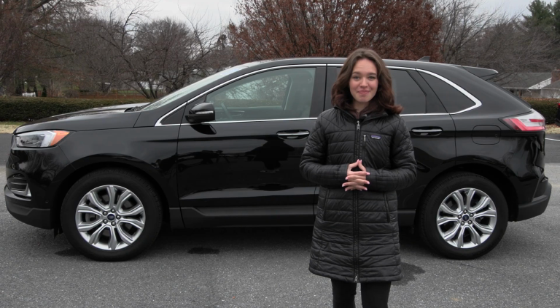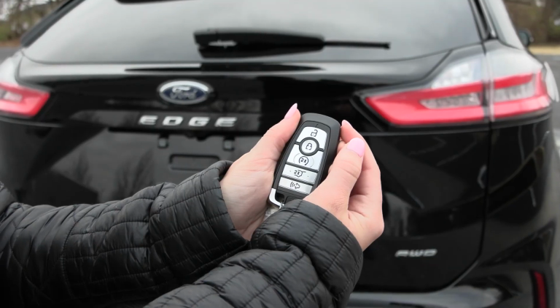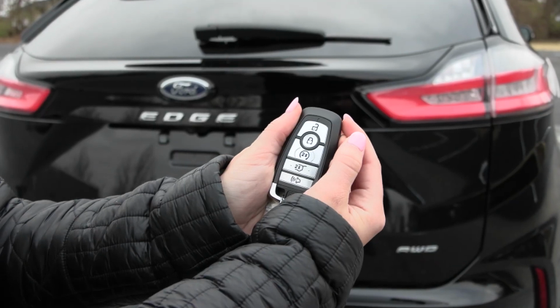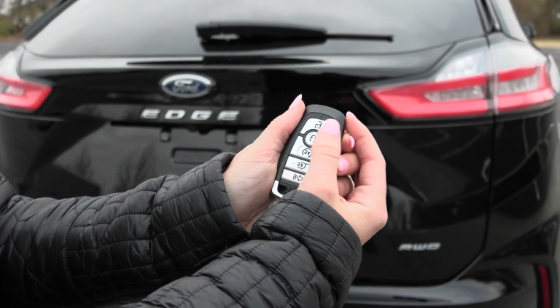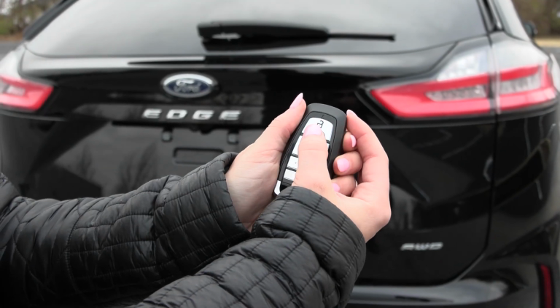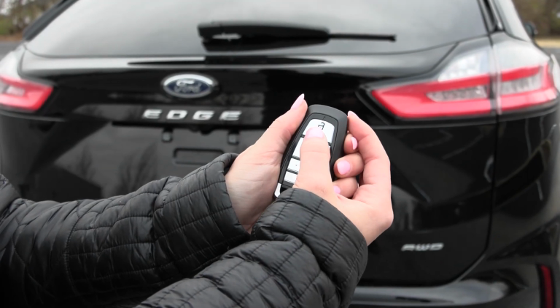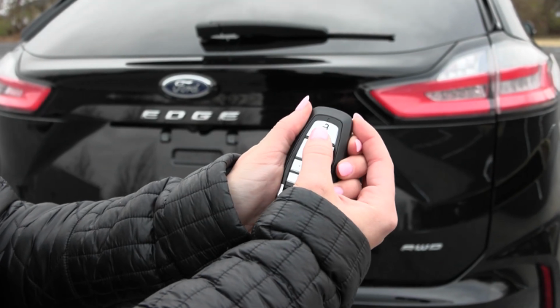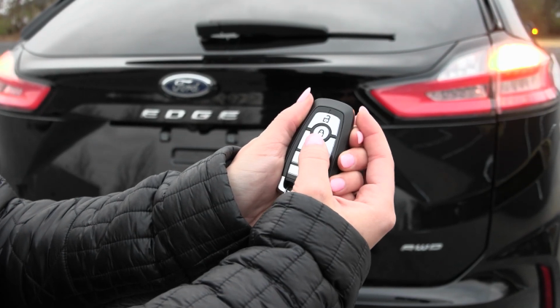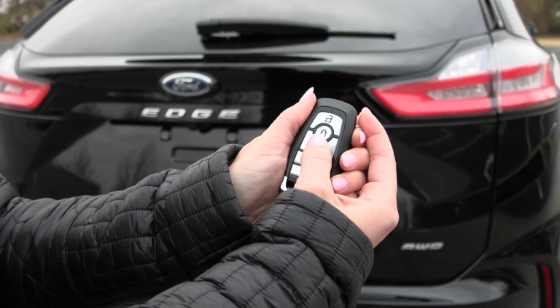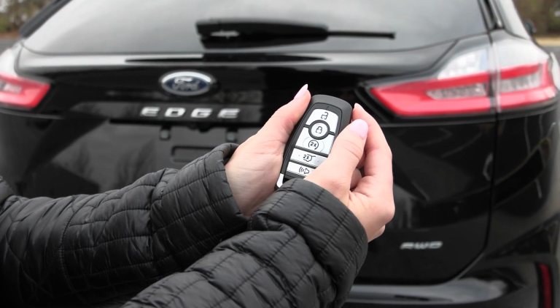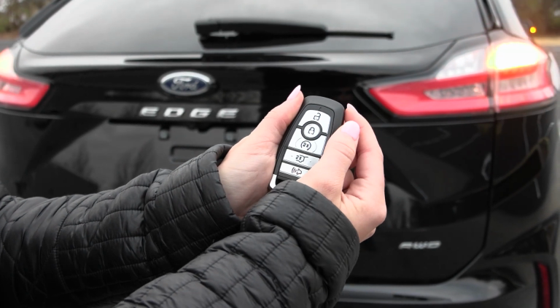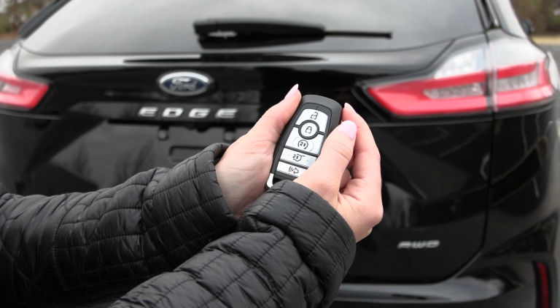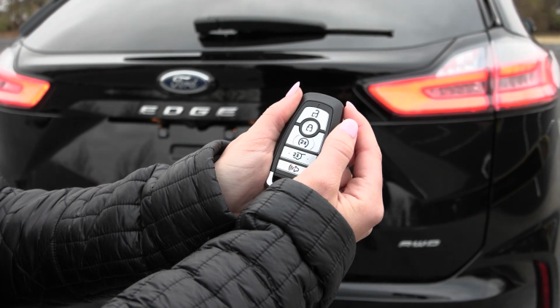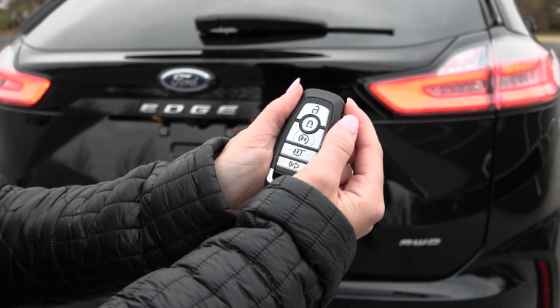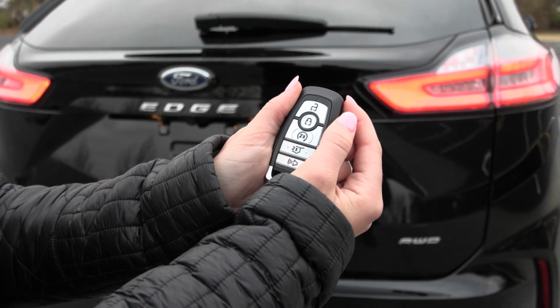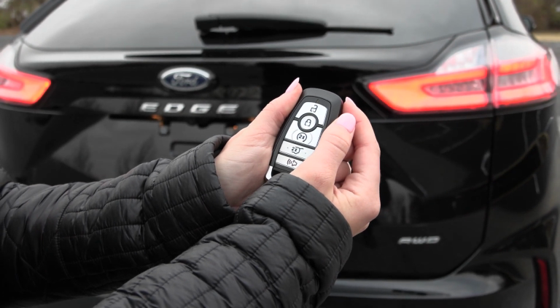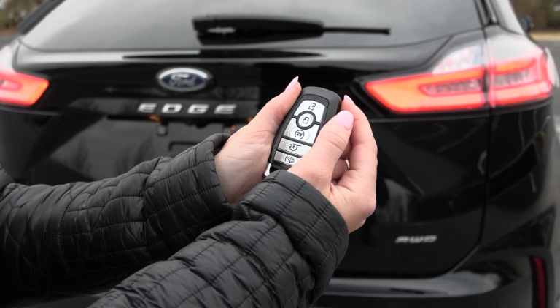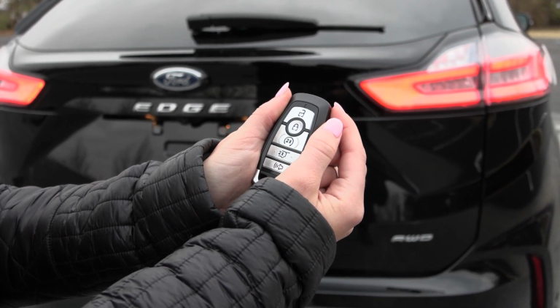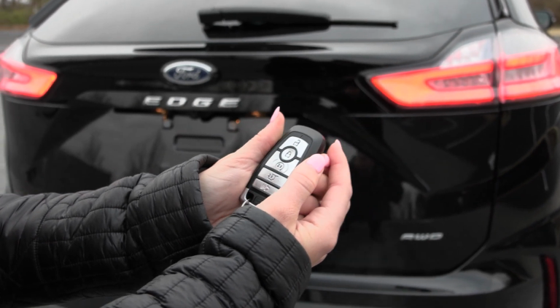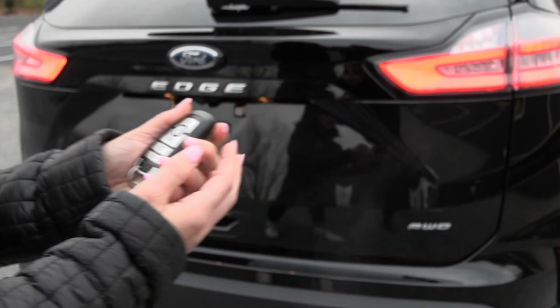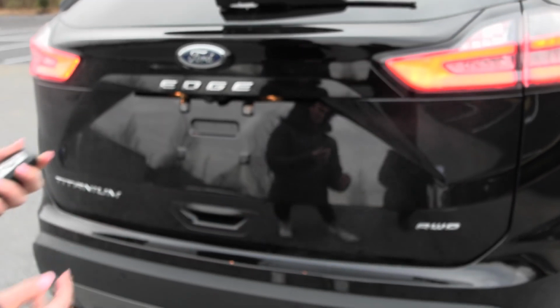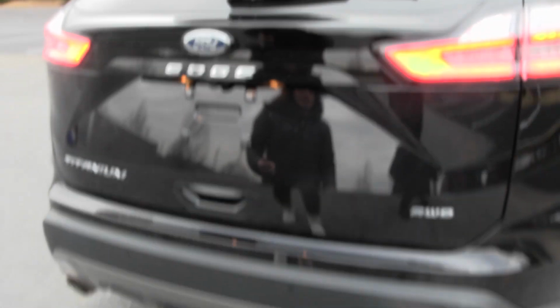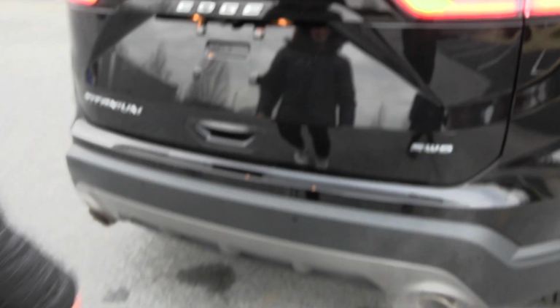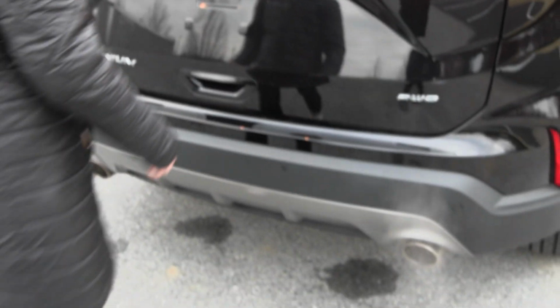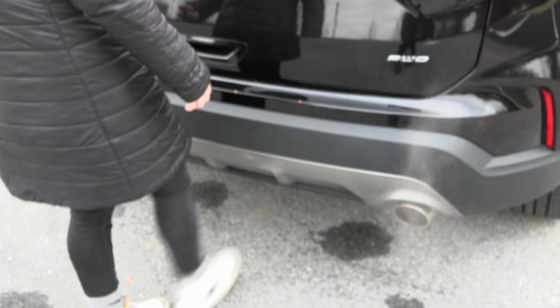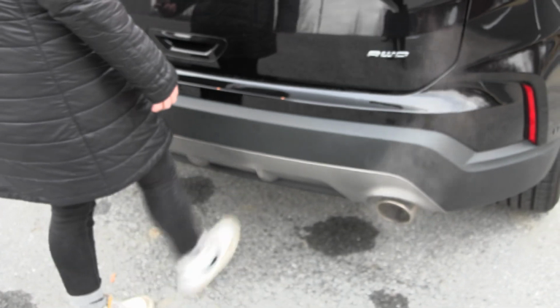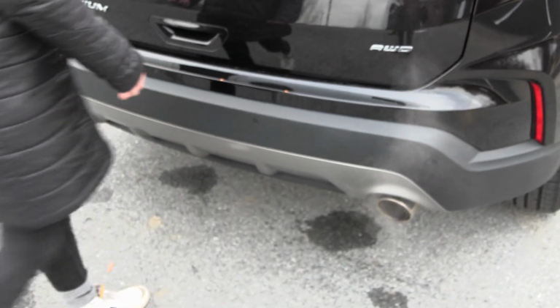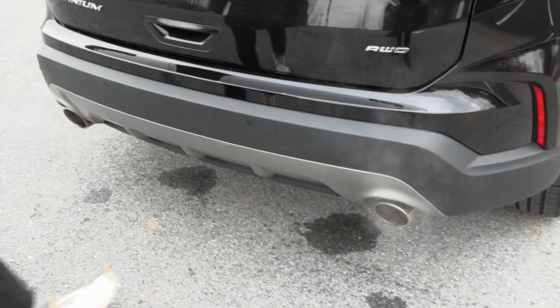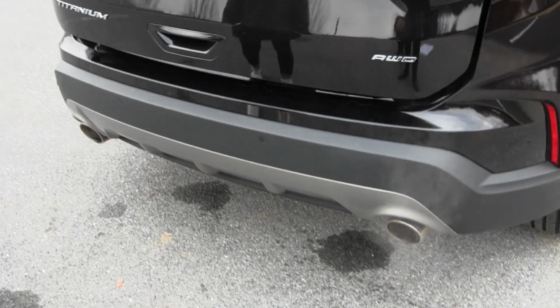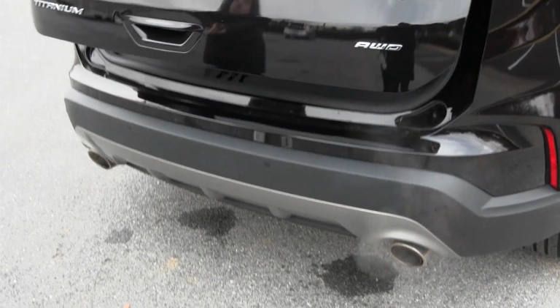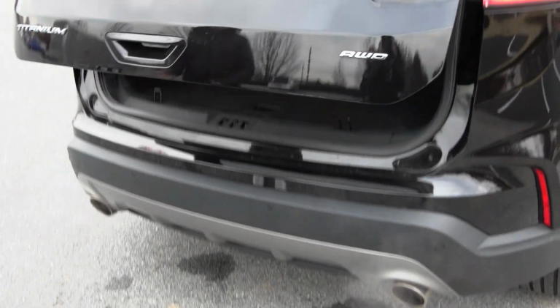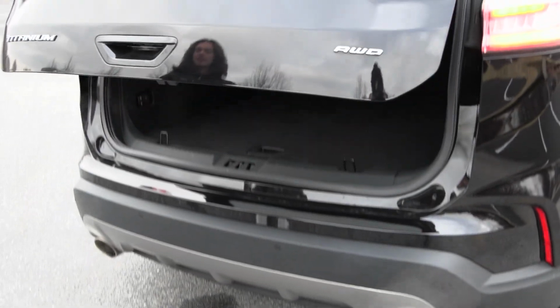This Edge is equipped with the remote start system — press the lock button twice and it starts right up. You also have the power release liftgate: with the key fob on your person, put your foot under there and it lifts with ease.